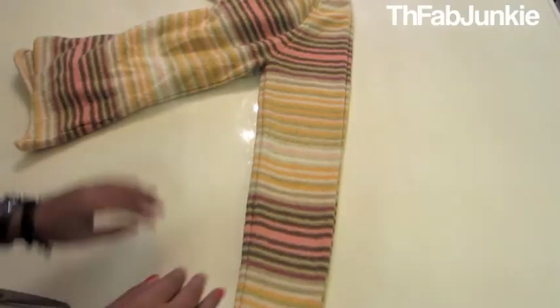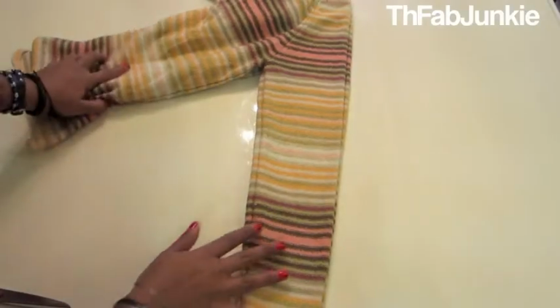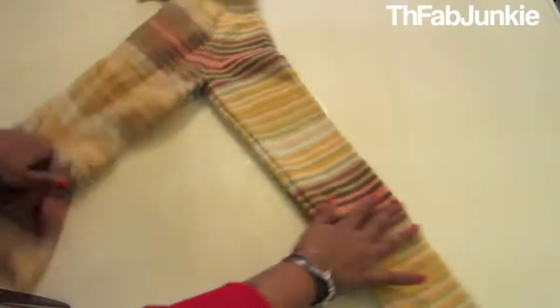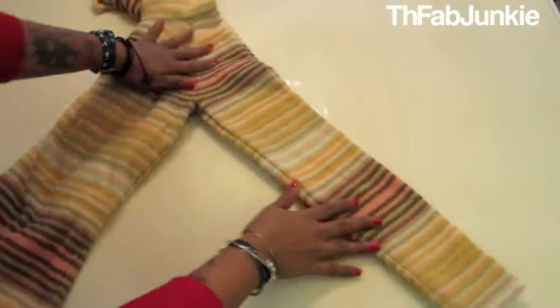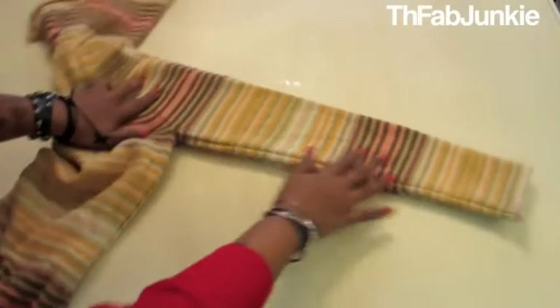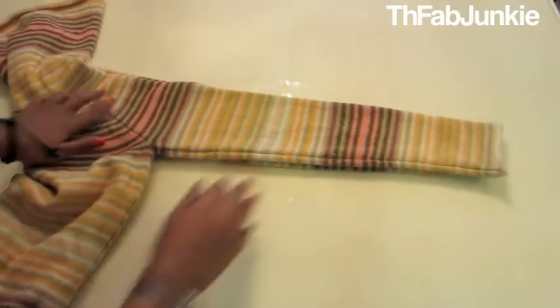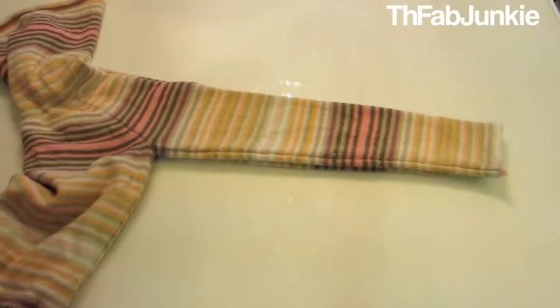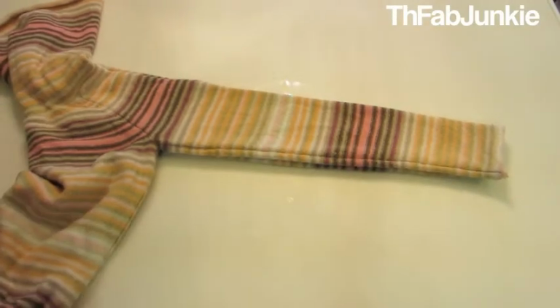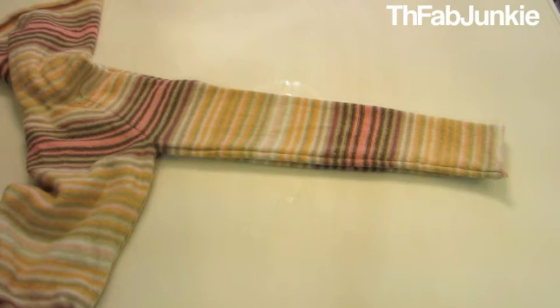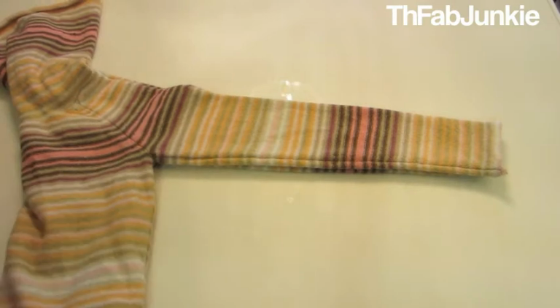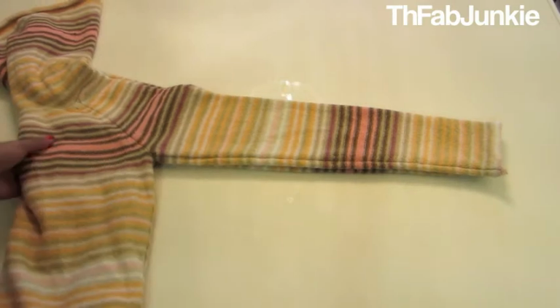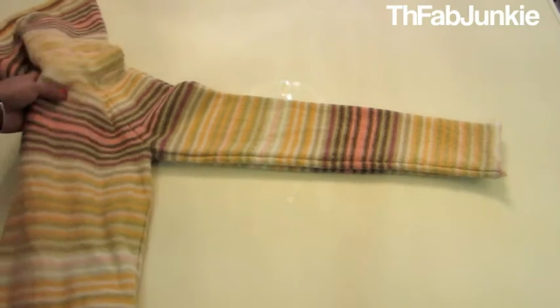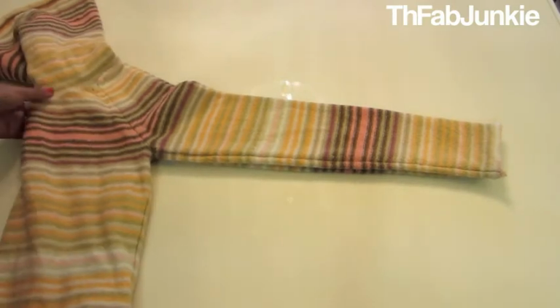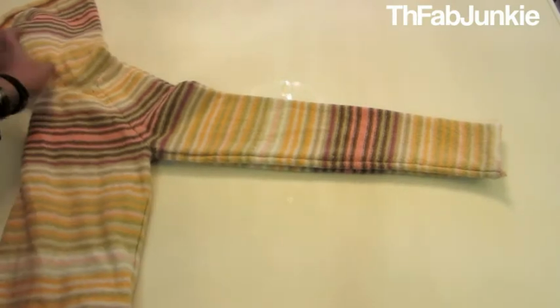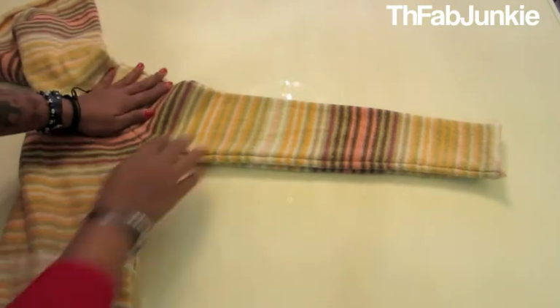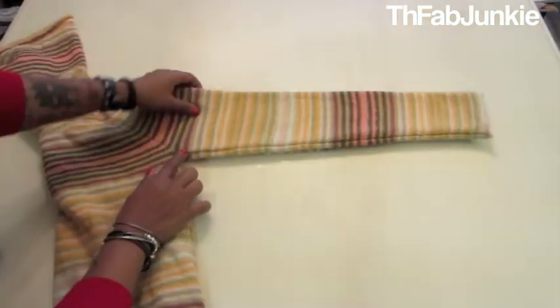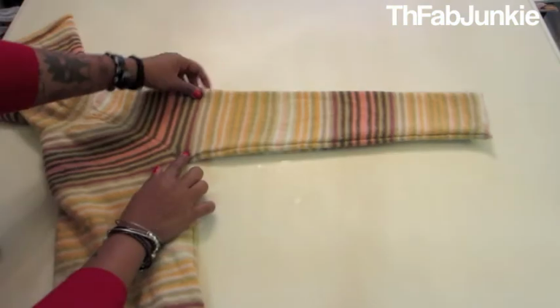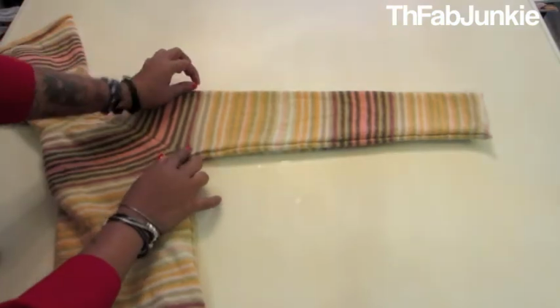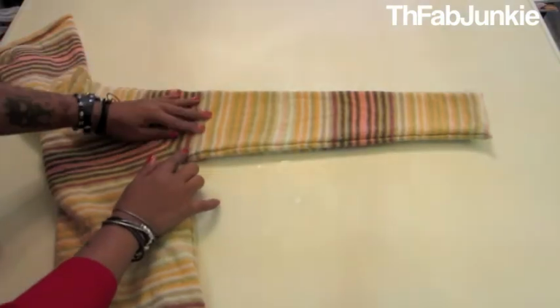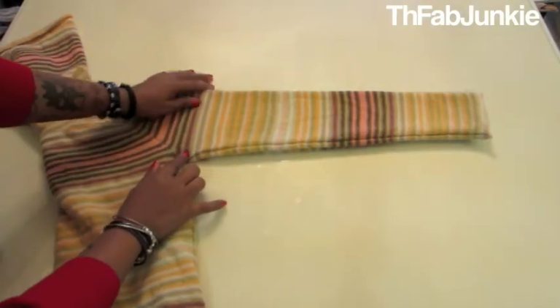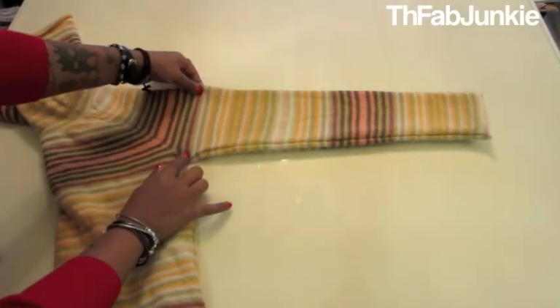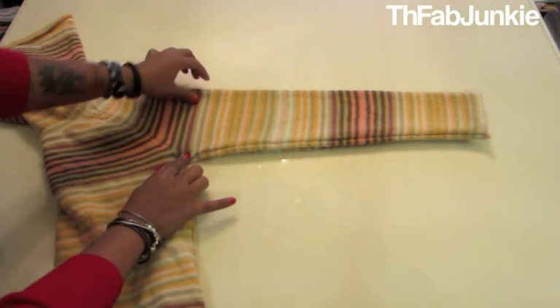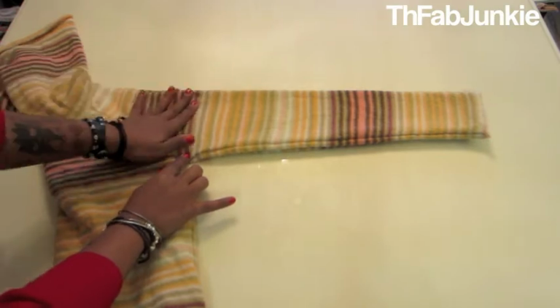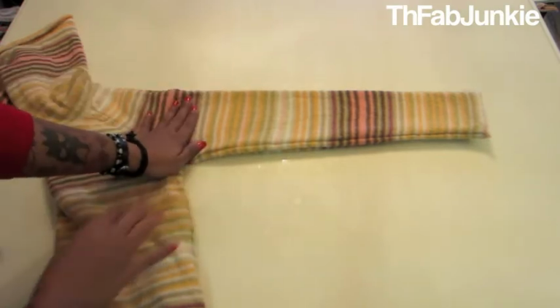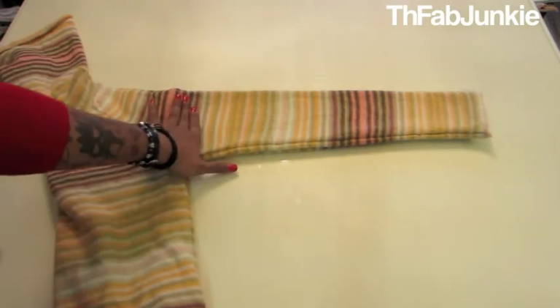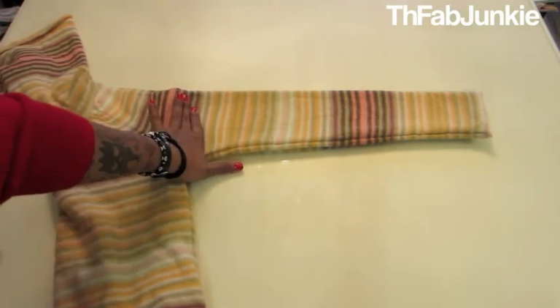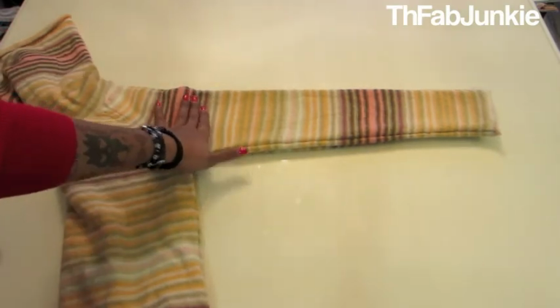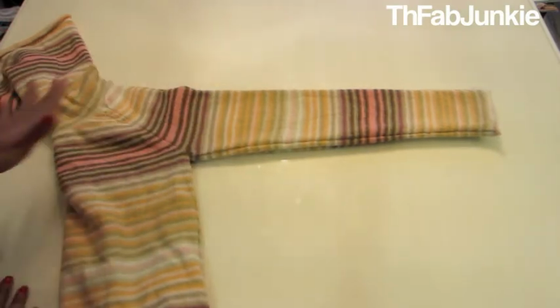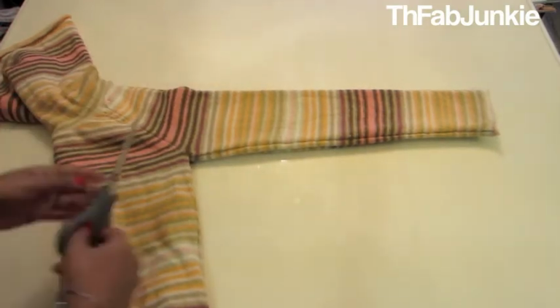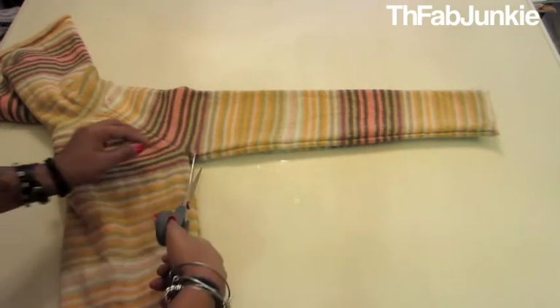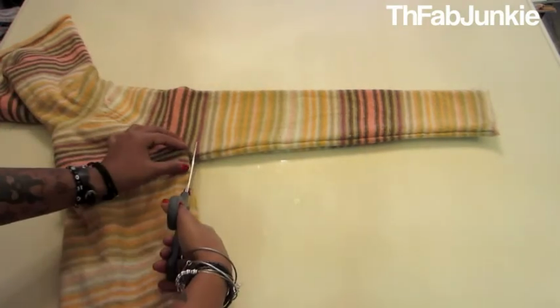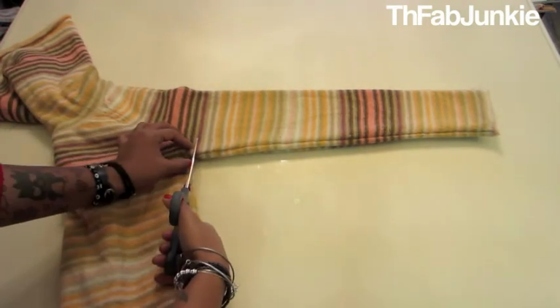I was lucky that I picked a sweater with stripes, but you want to make sure you line up your sleeves before you cut. Start cutting.